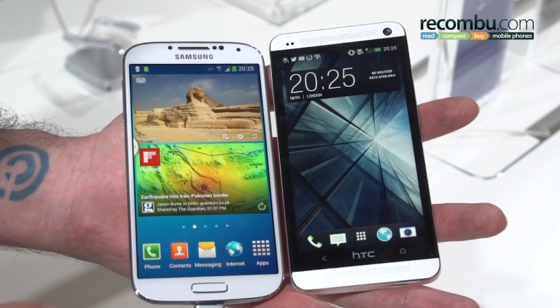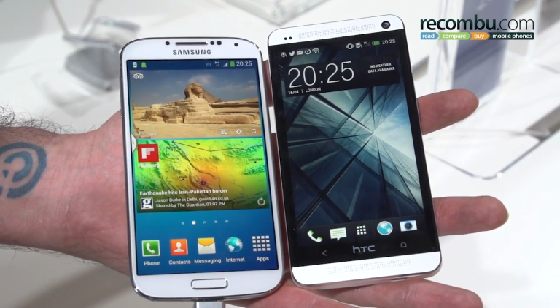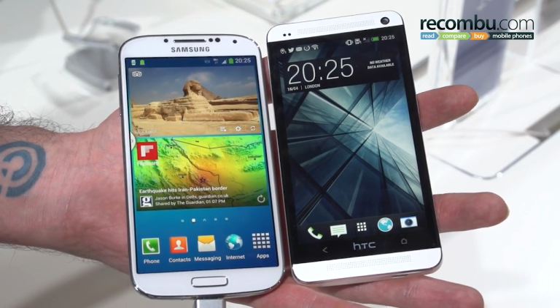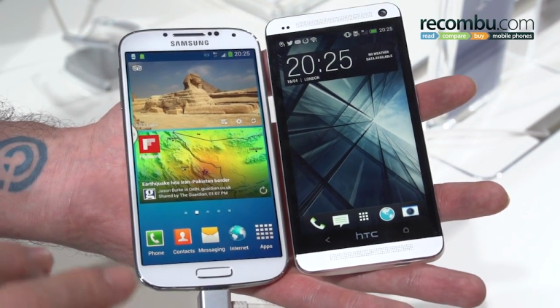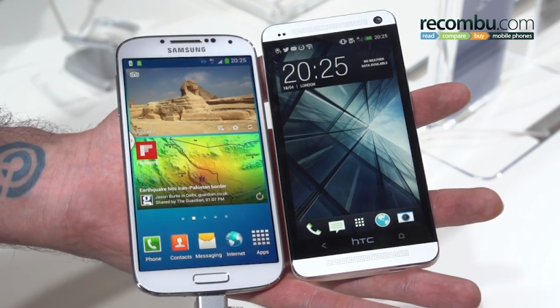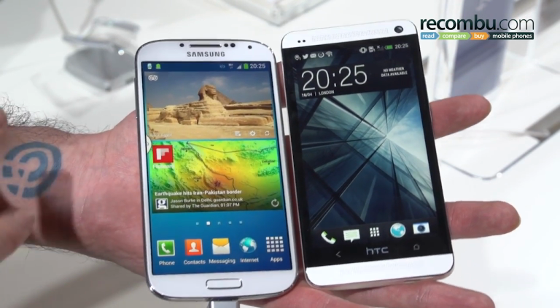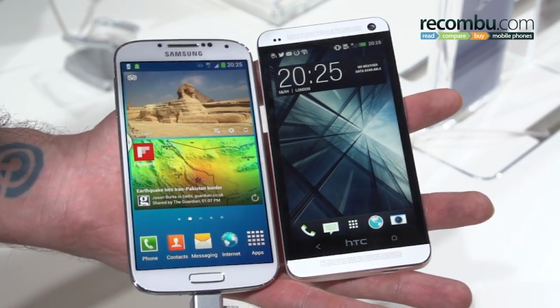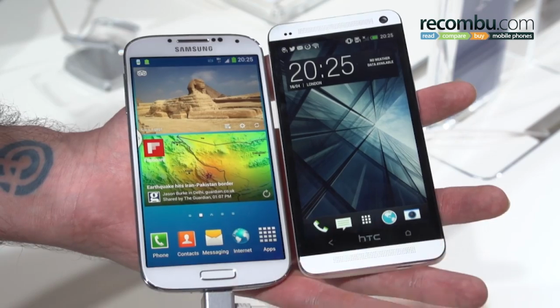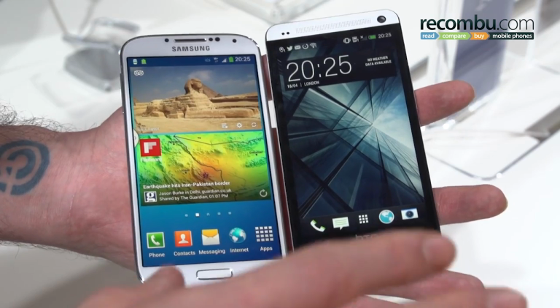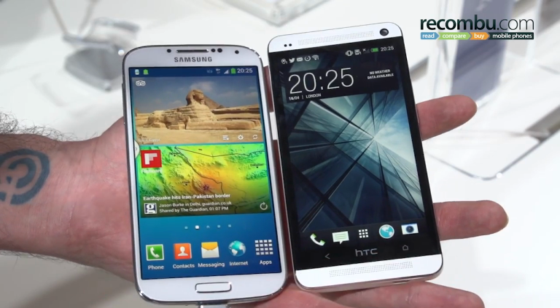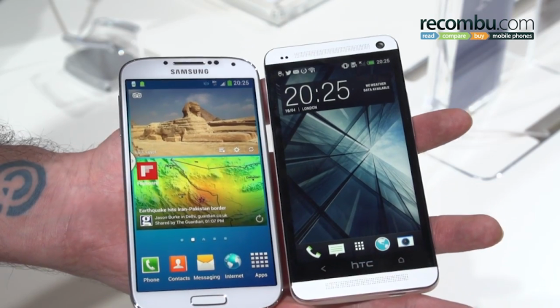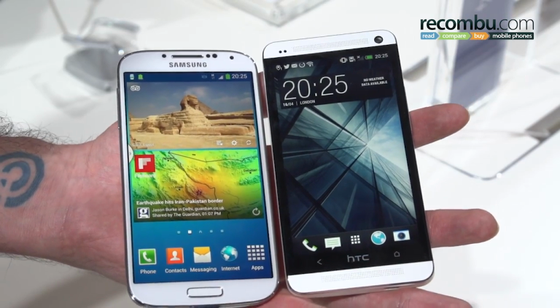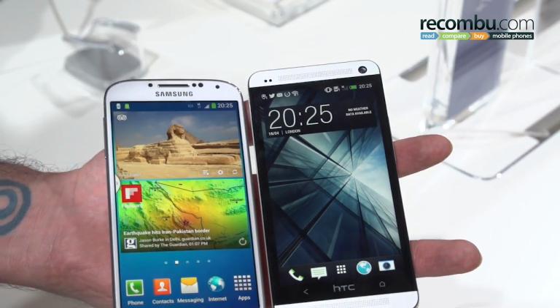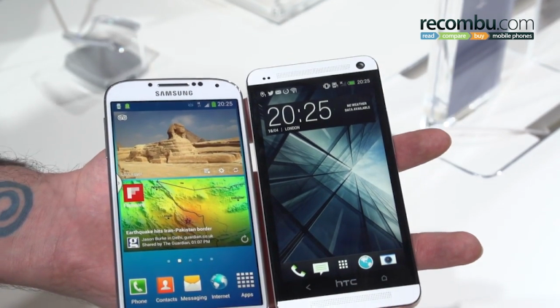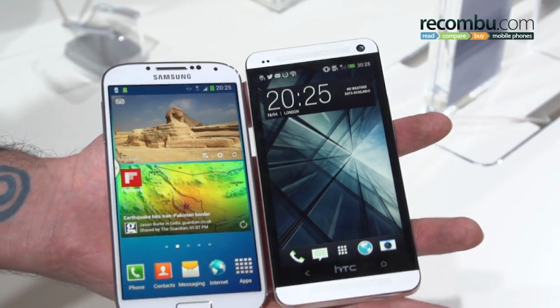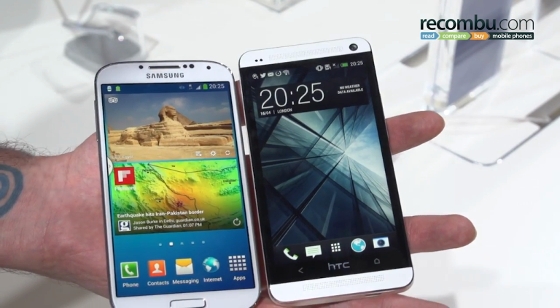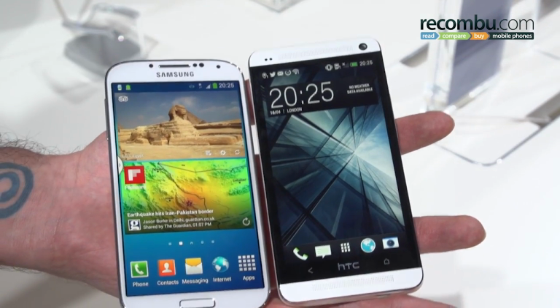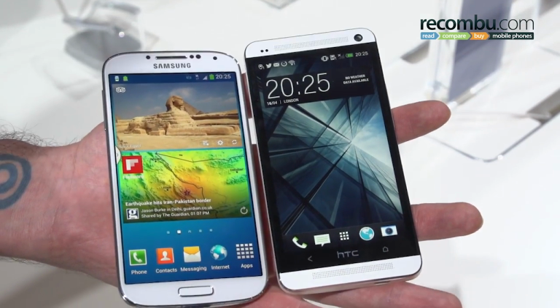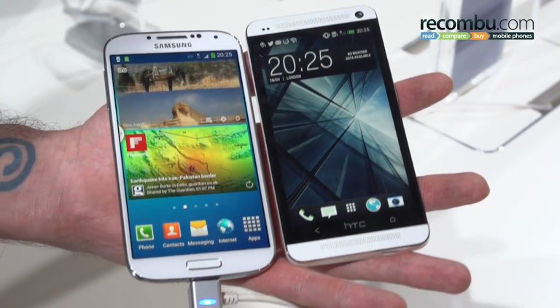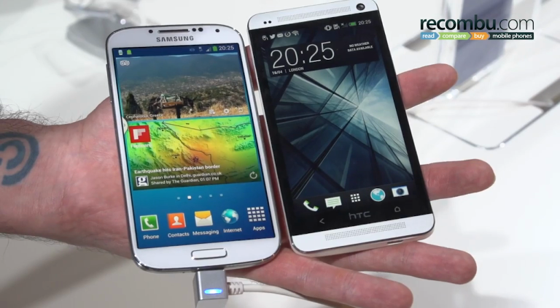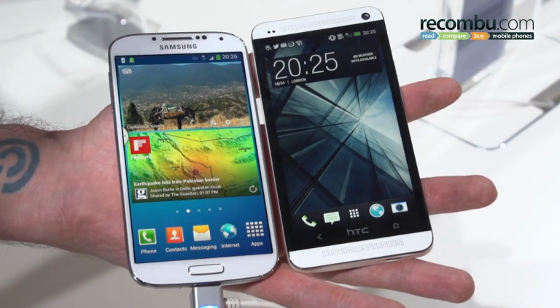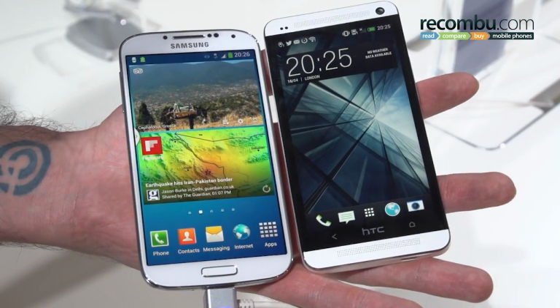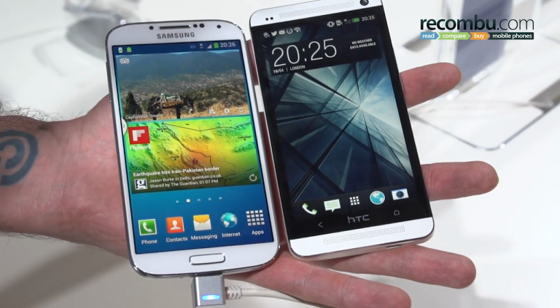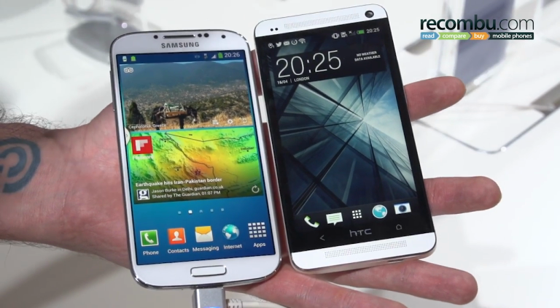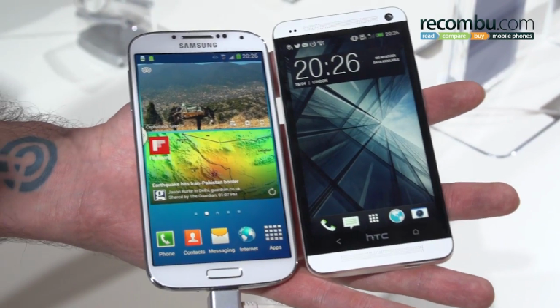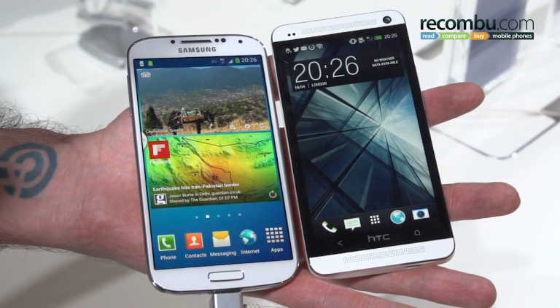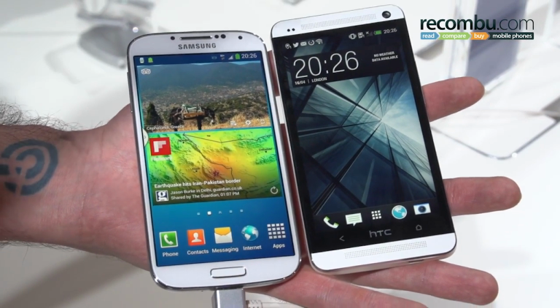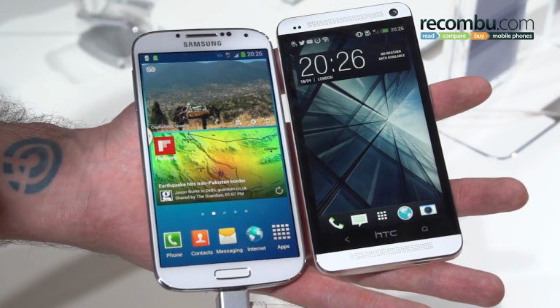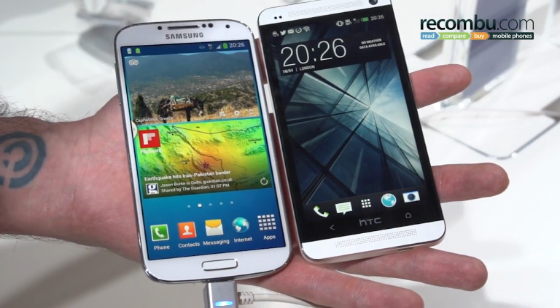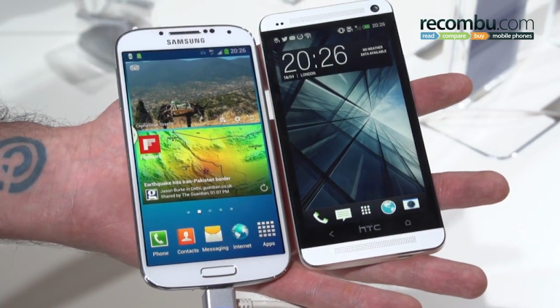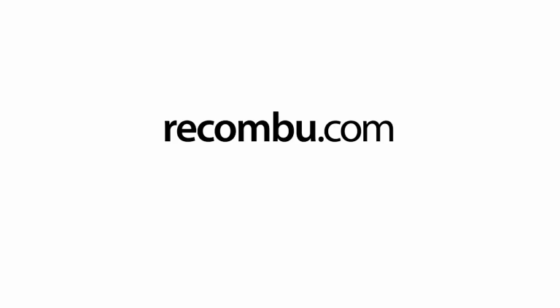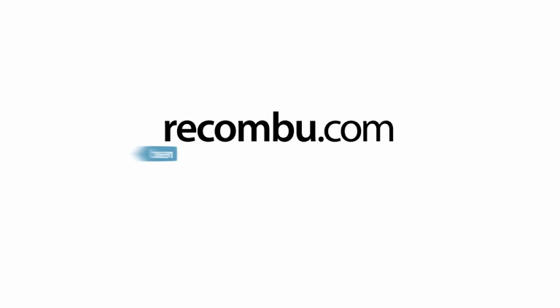That wraps up our comparison of the Samsung Galaxy S4 and the HTC One. If you've got any questions or anything we've missed, please fire us a comment below. If you enjoyed this video, click like, and if you like our channel, click subscribe.